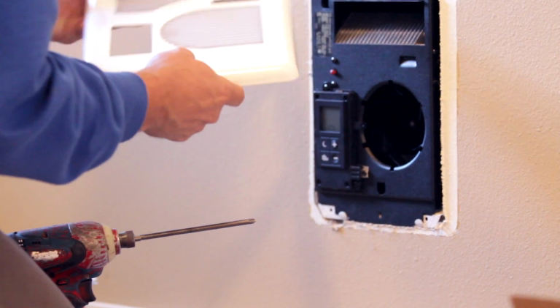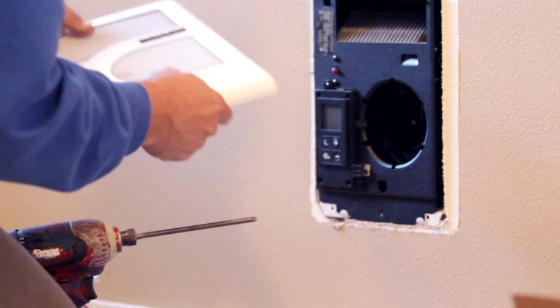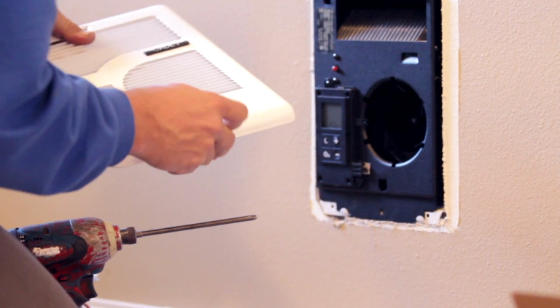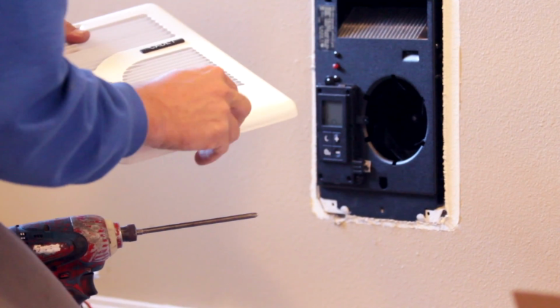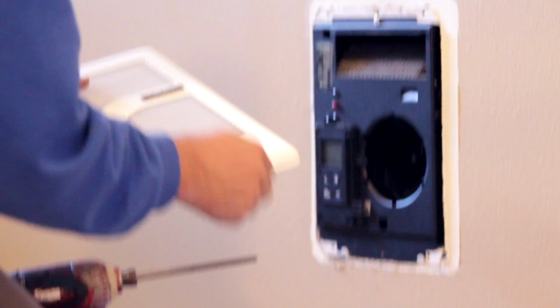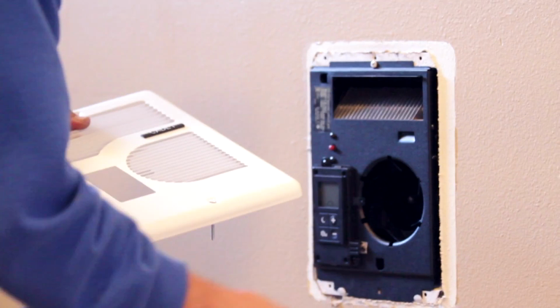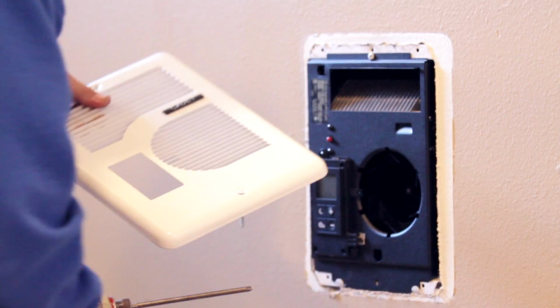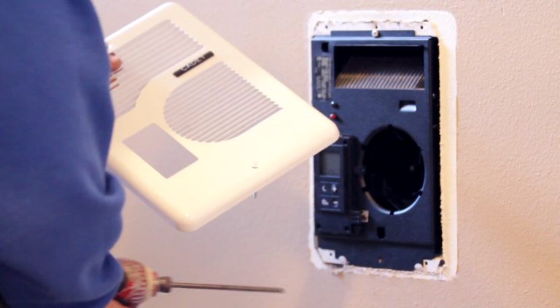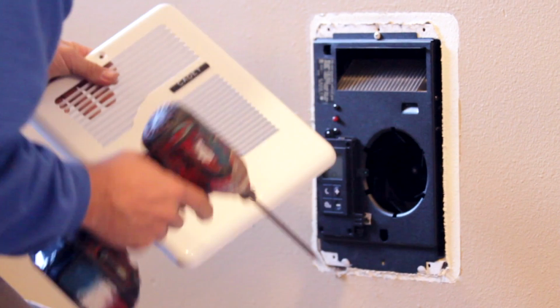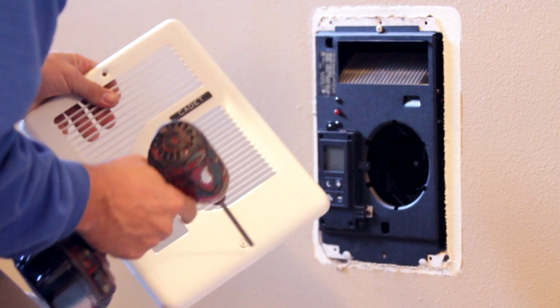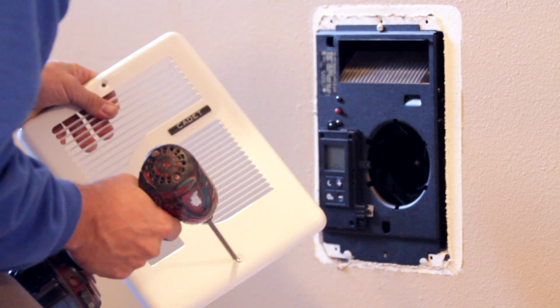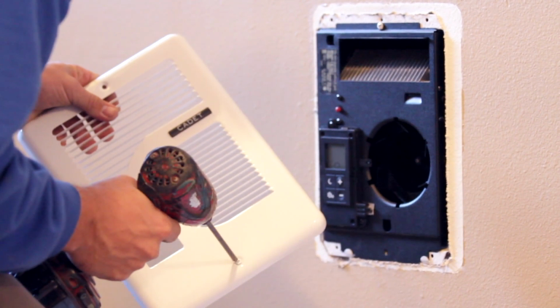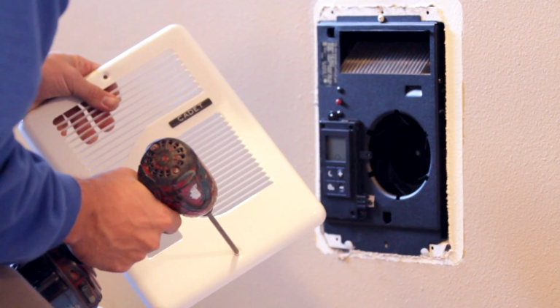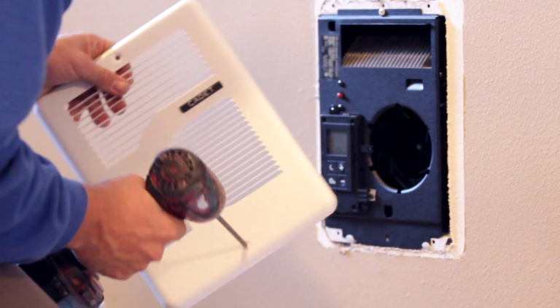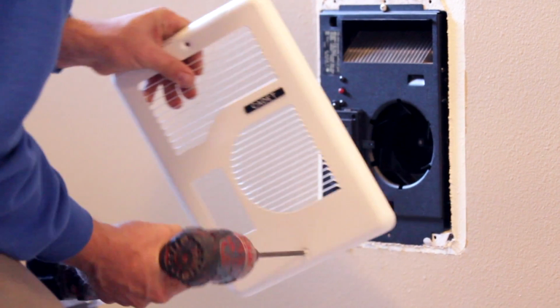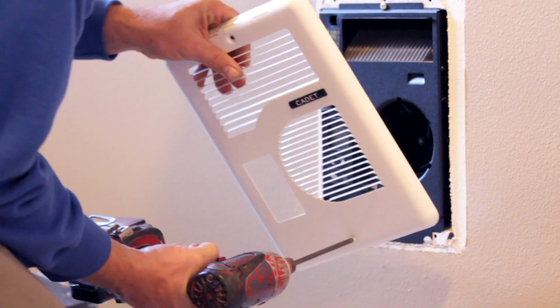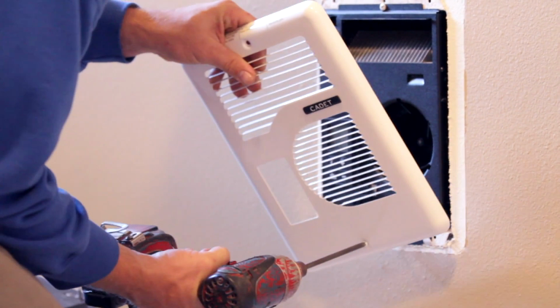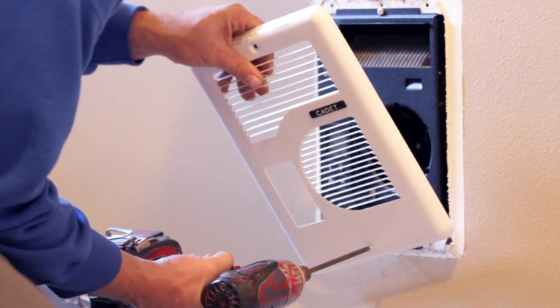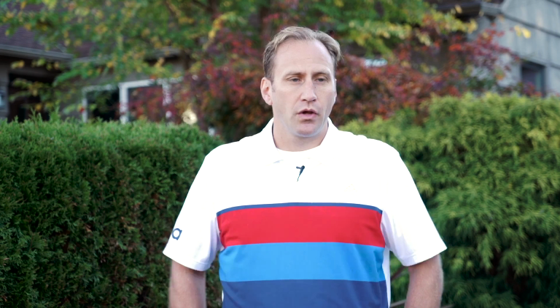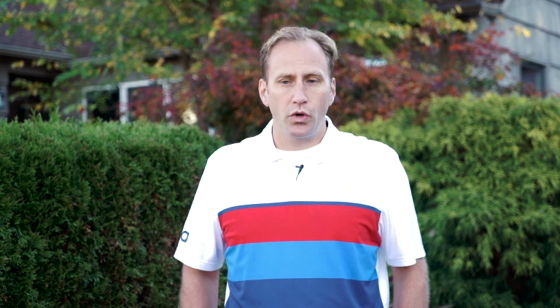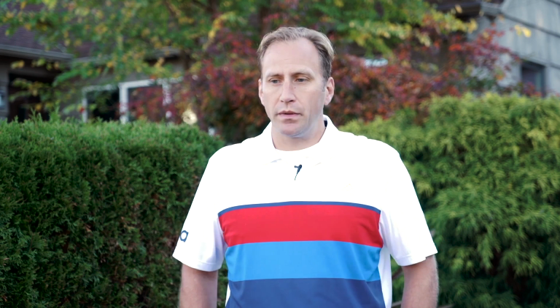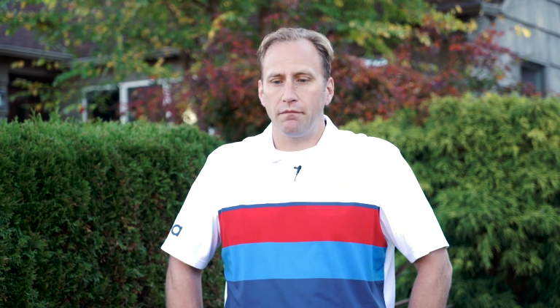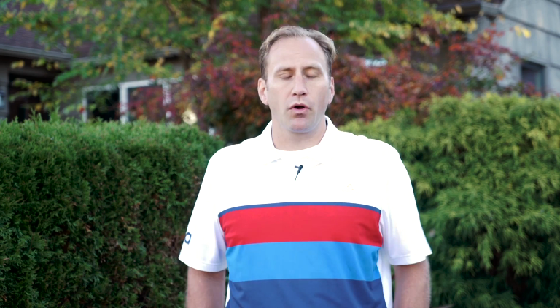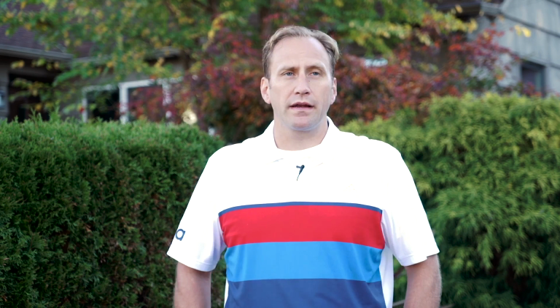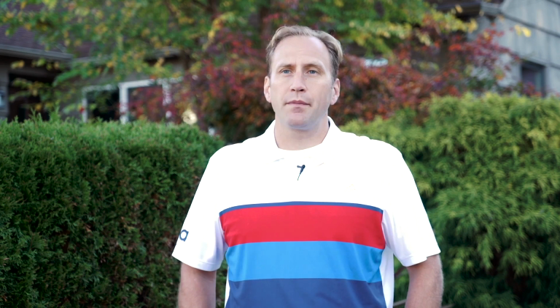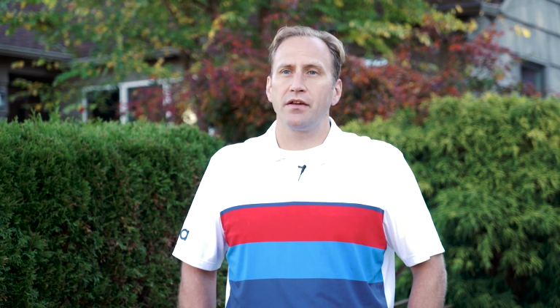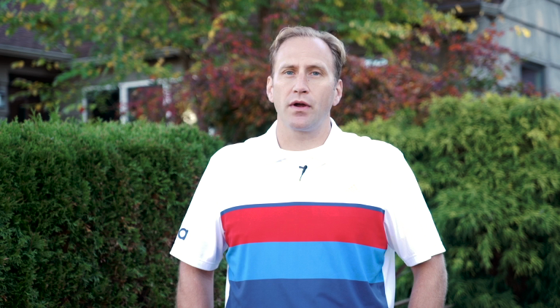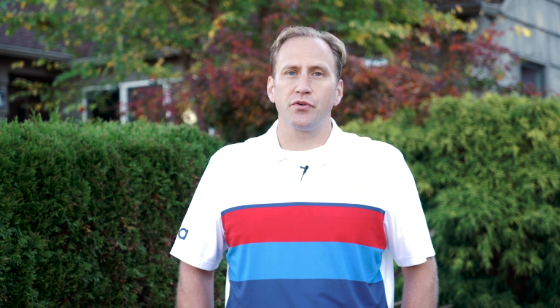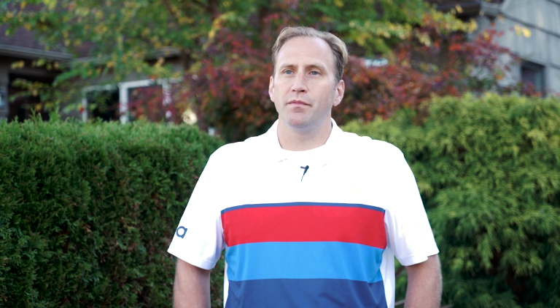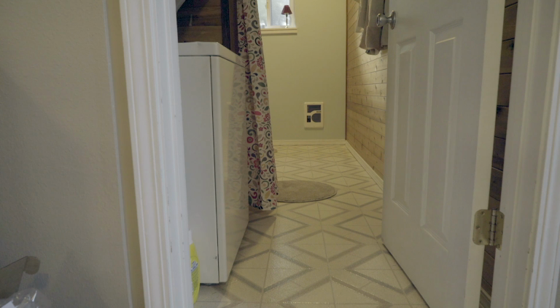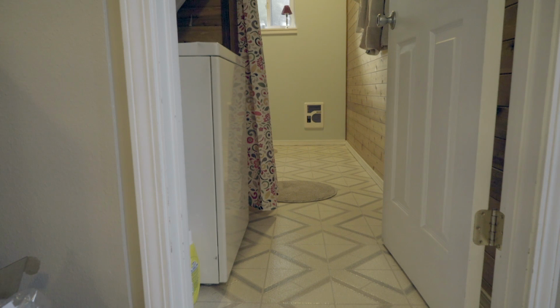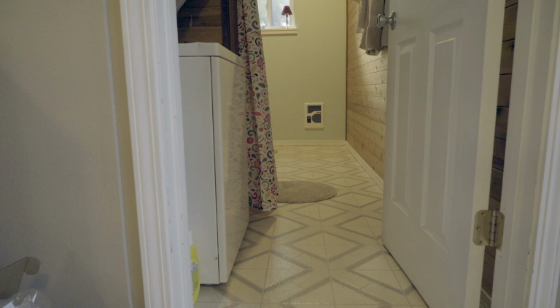Buying these energy plus units pencils out in the long run — spending a little extra upfront will be more than compensated for after a few months of electrical bills.